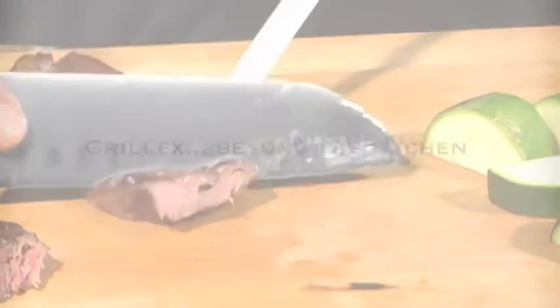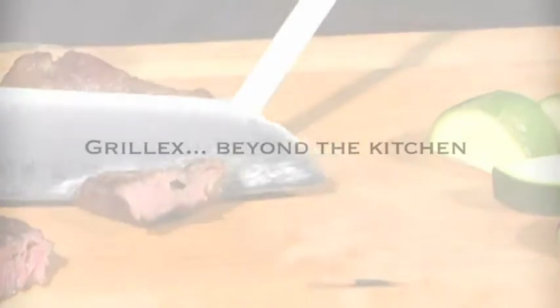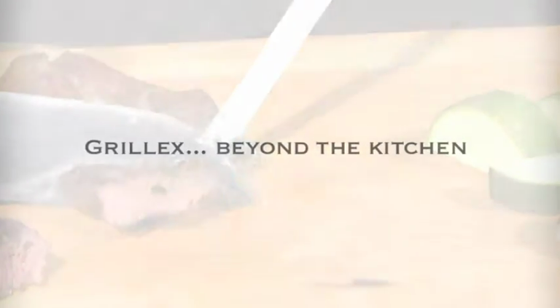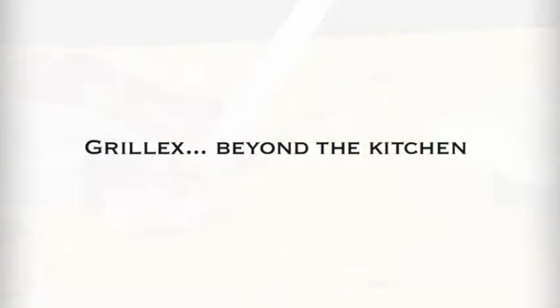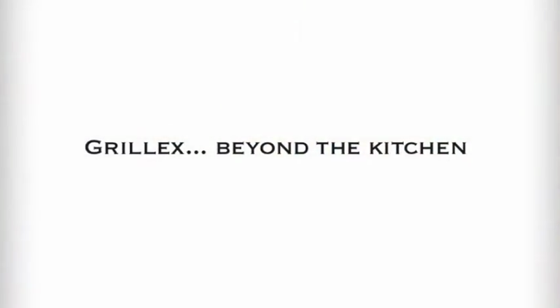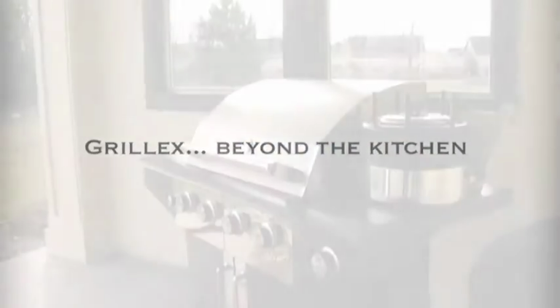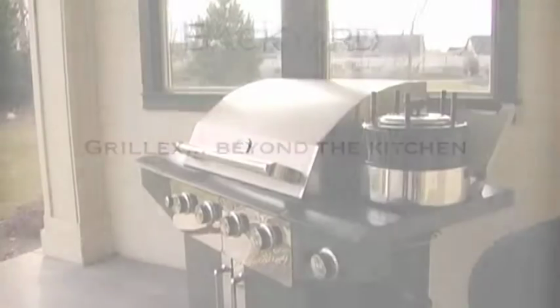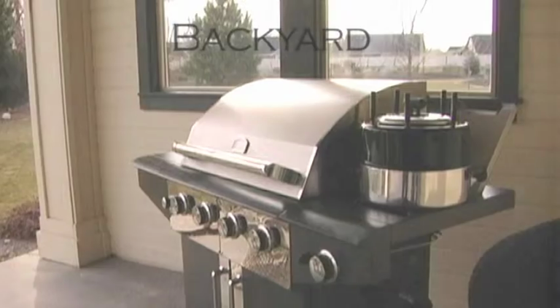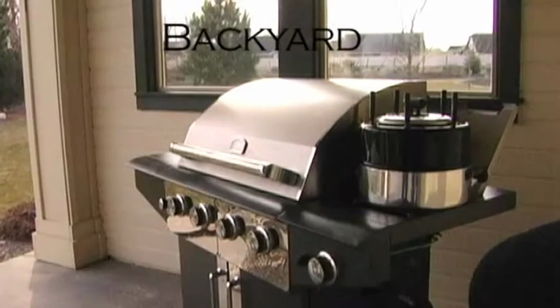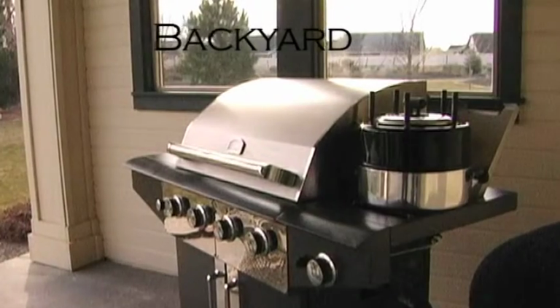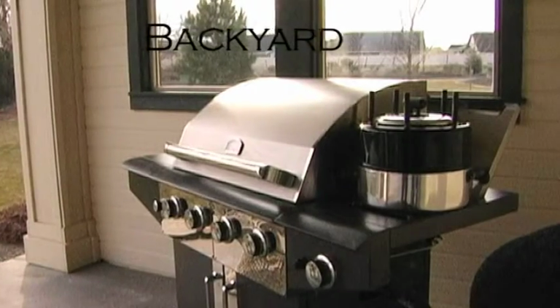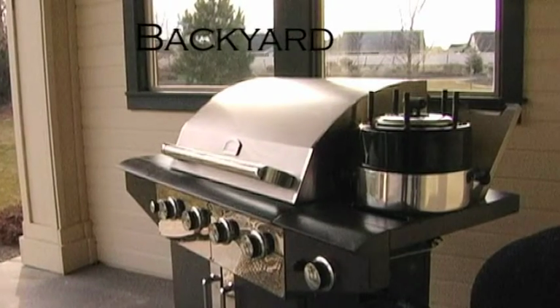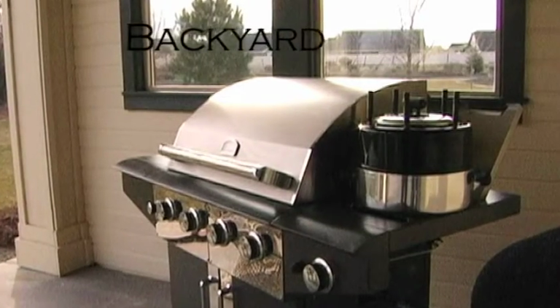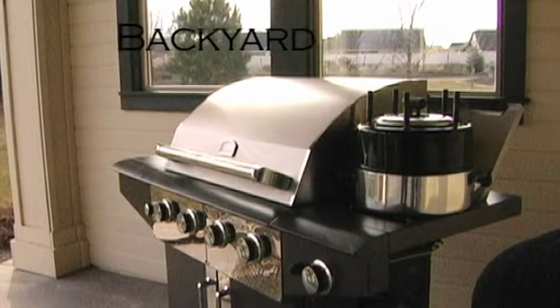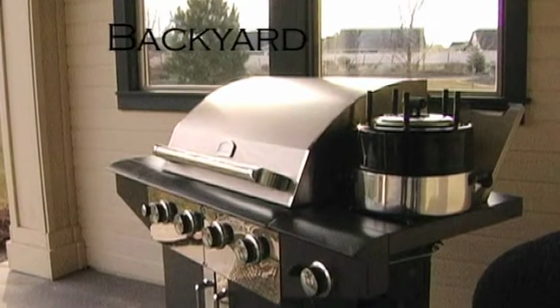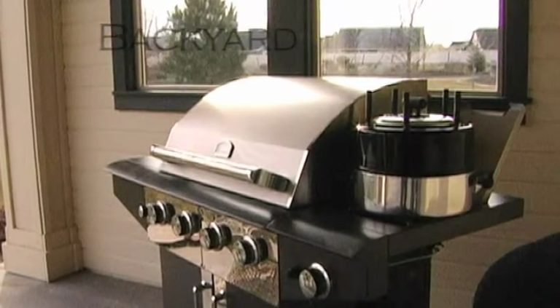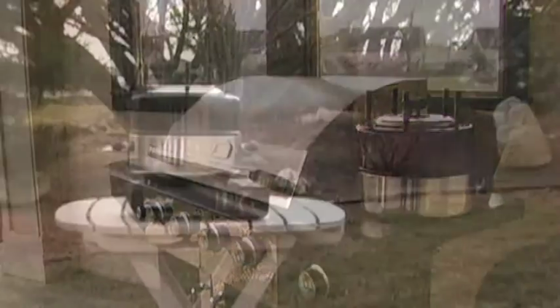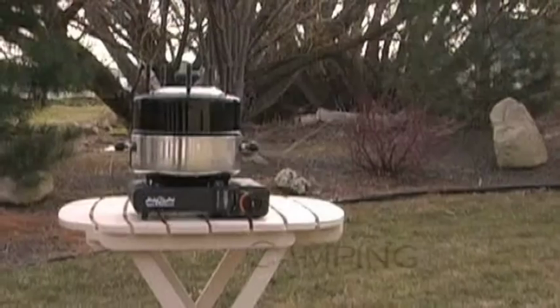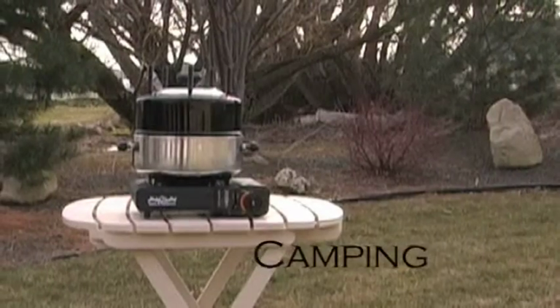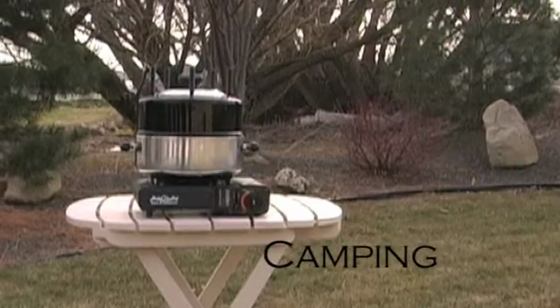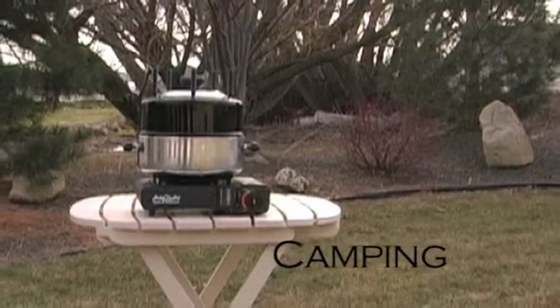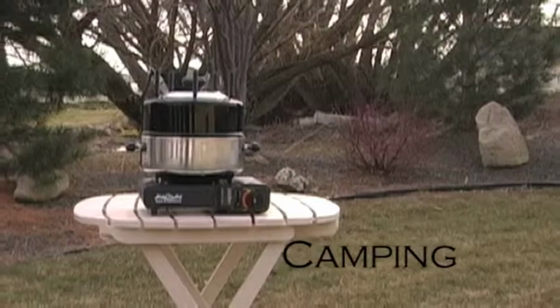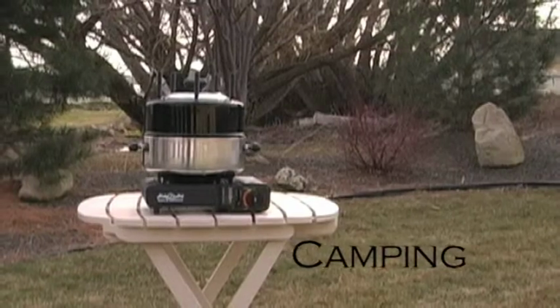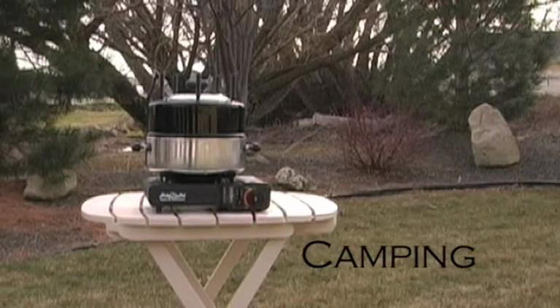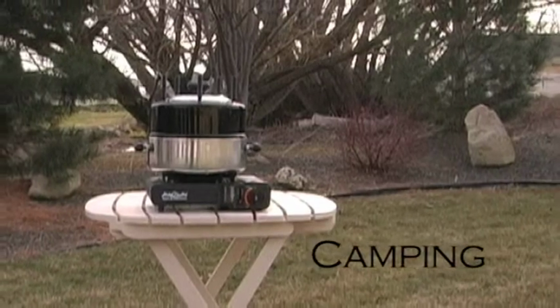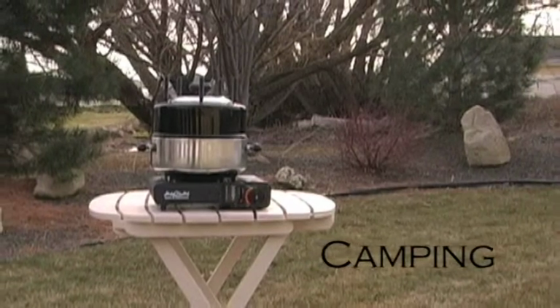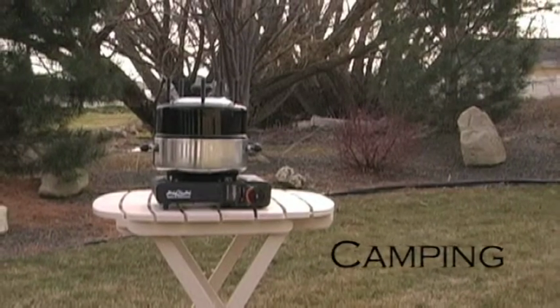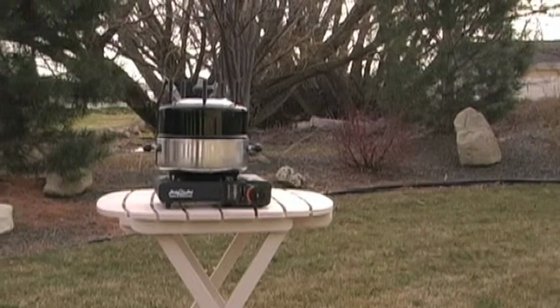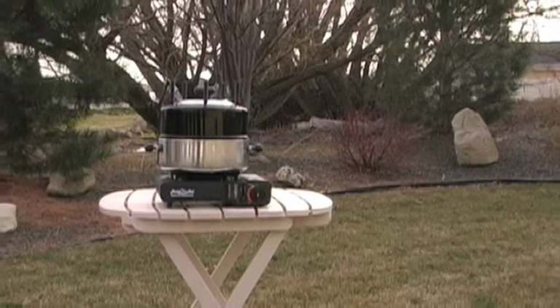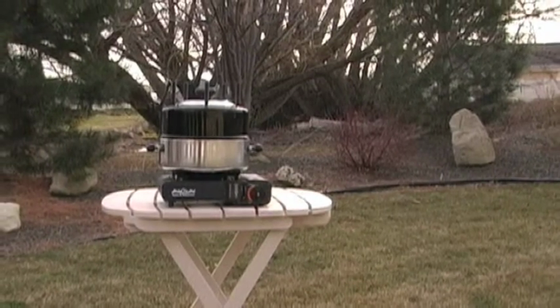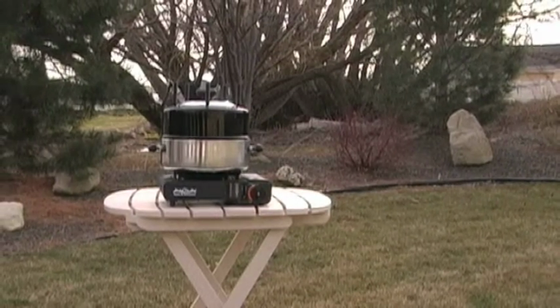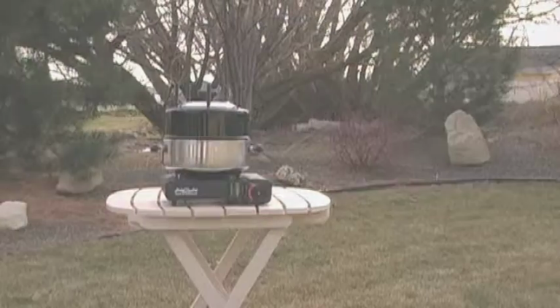The lightweight design of the Grillex allows for extreme portability. Use your Grillex on the side burner of an outdoor barbecue. Camping? Use your Grillex on almost any style of camp stove. Grillex goes where you go.